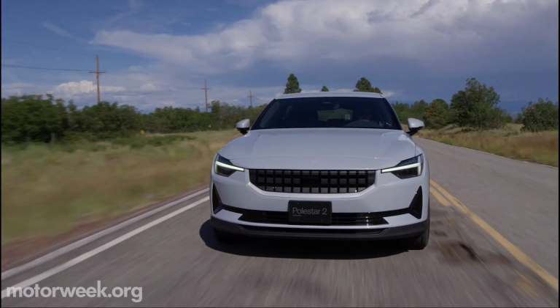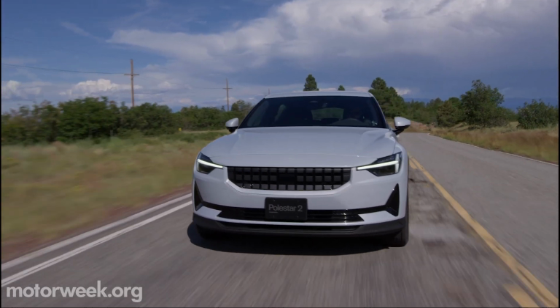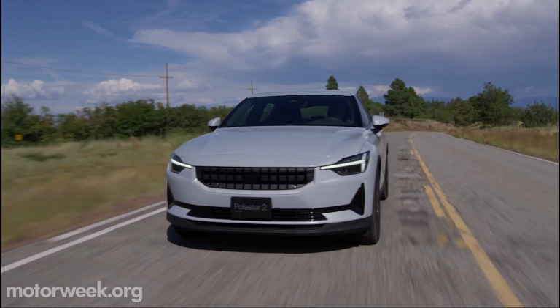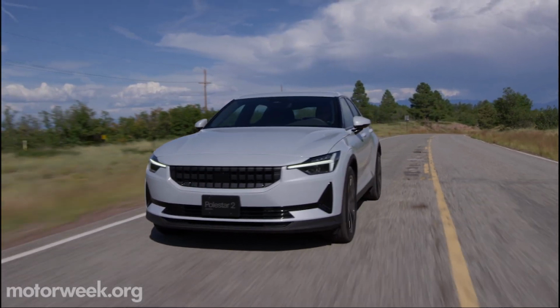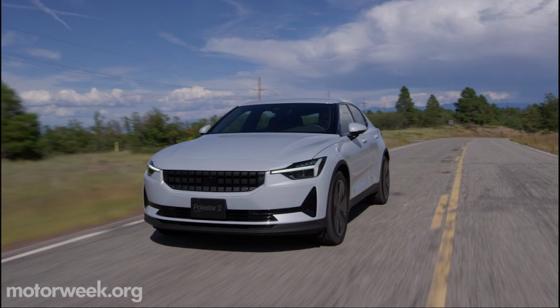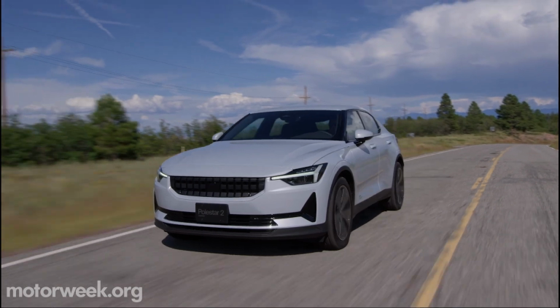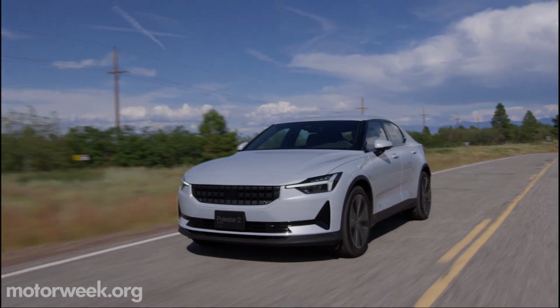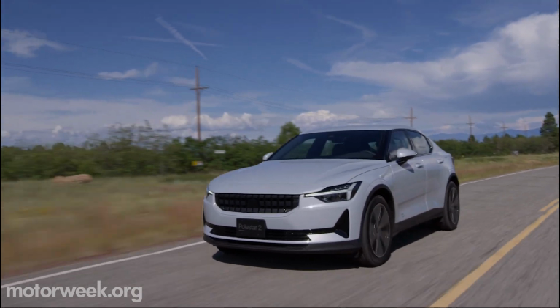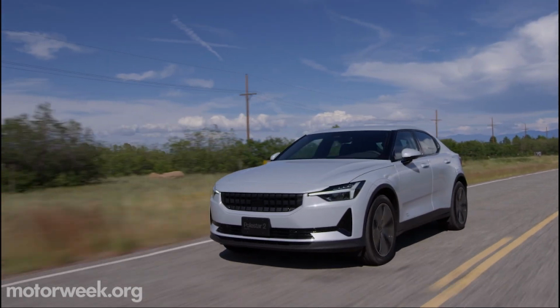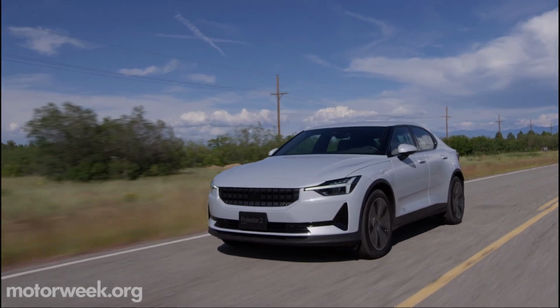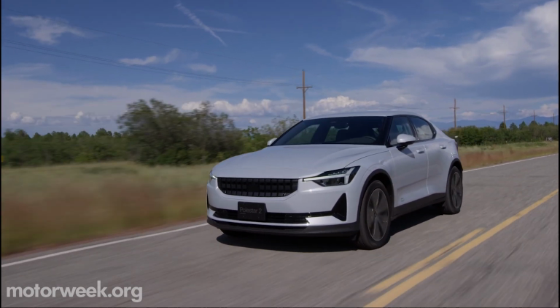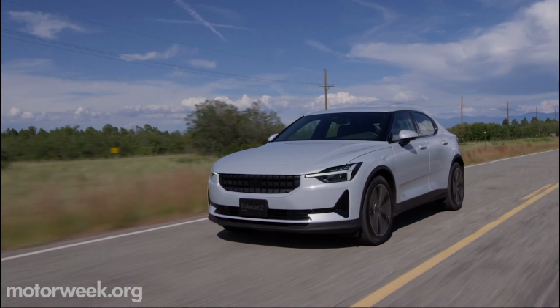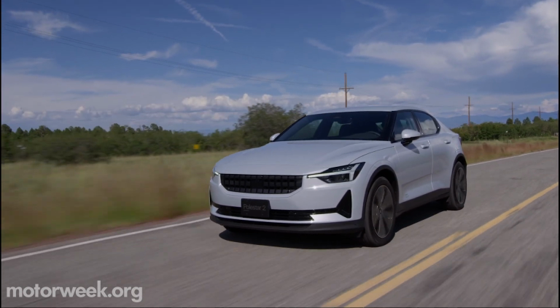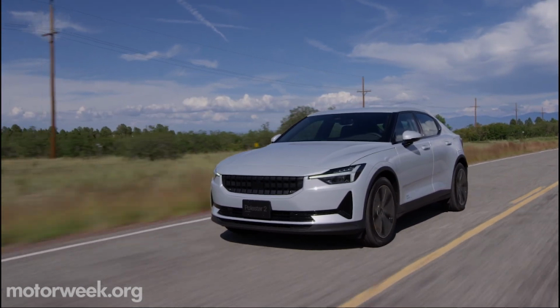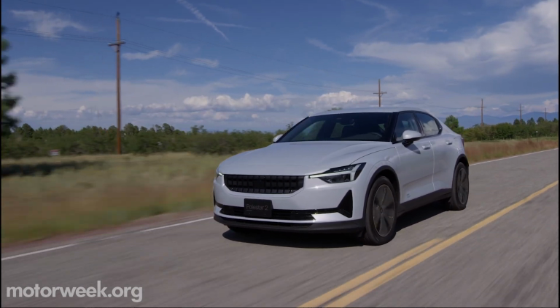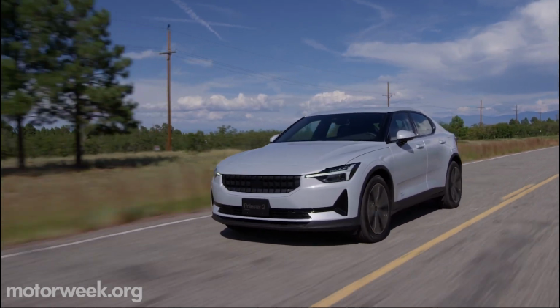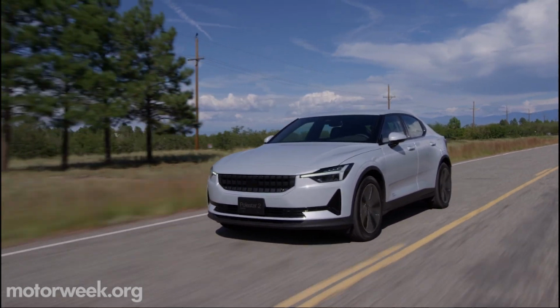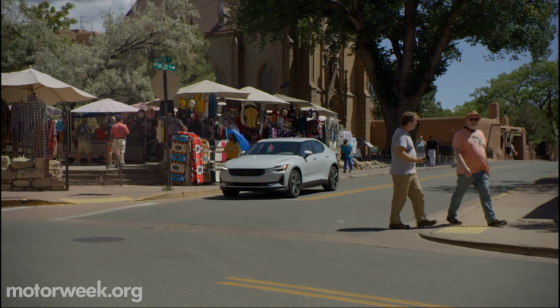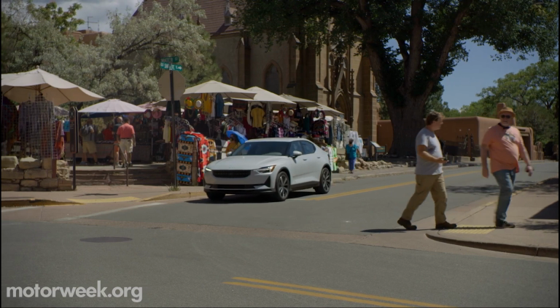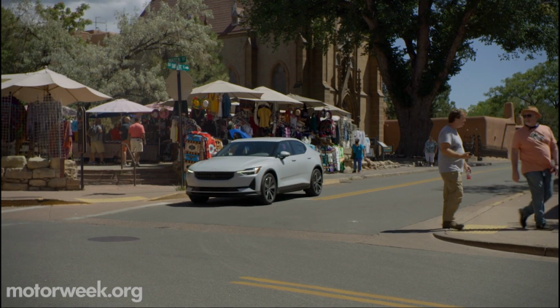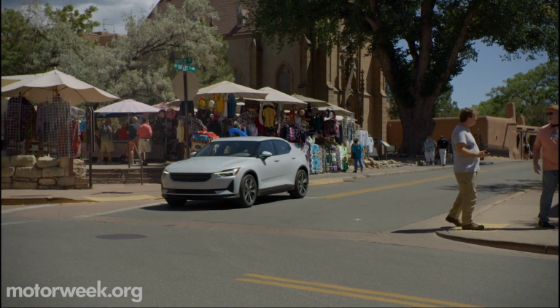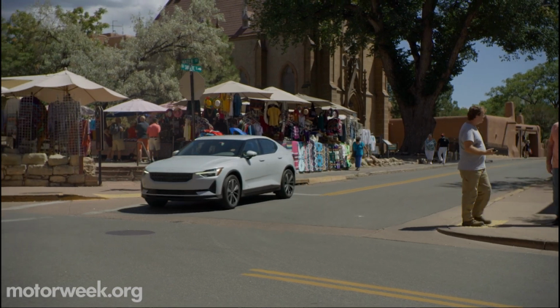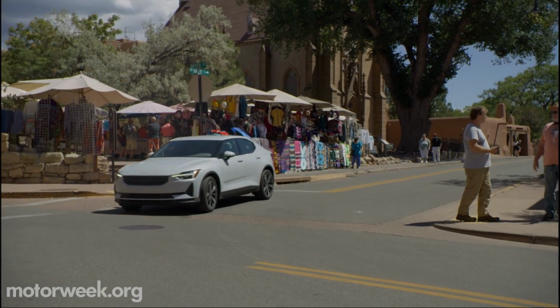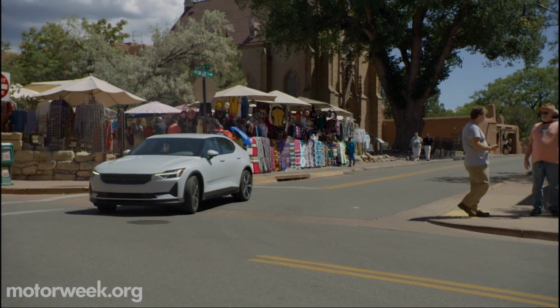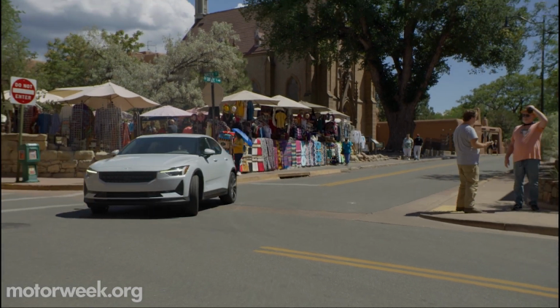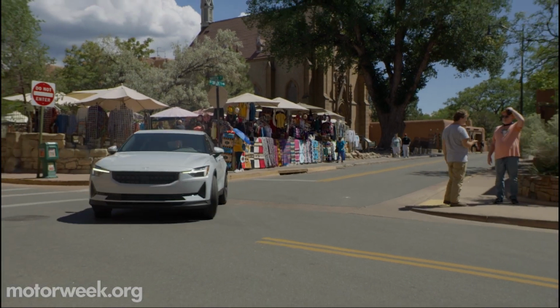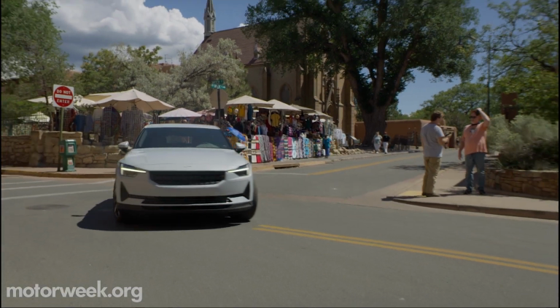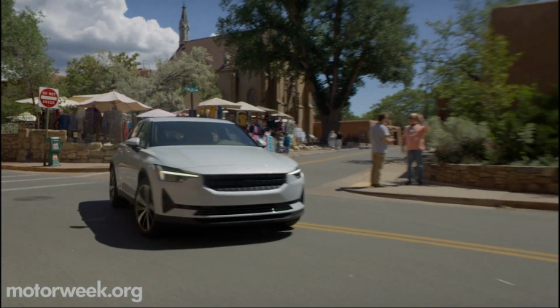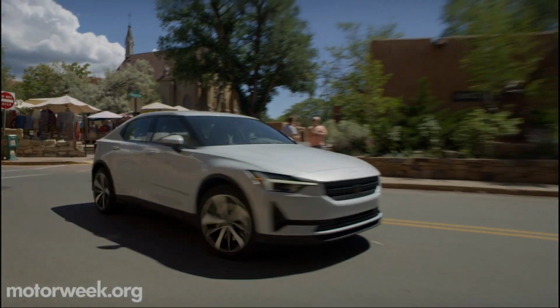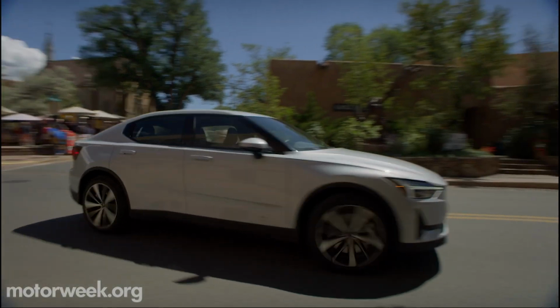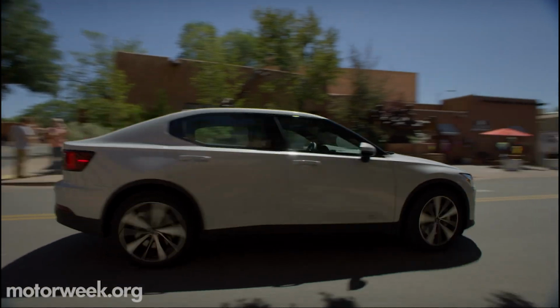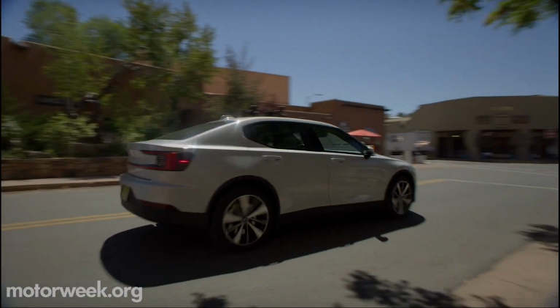They've also increased the output of that front motor, as well as revised the gearing, so you get more than just half of the dual-motor's 408 horsepower. It's actually rated at 231 horsepower.